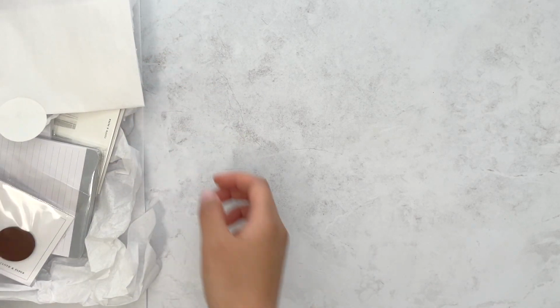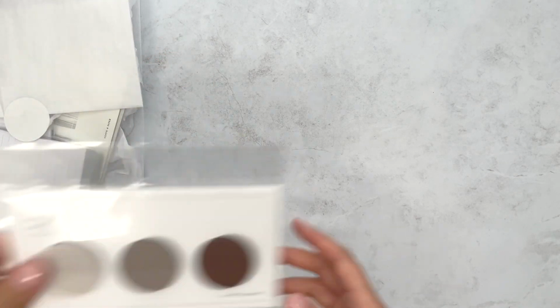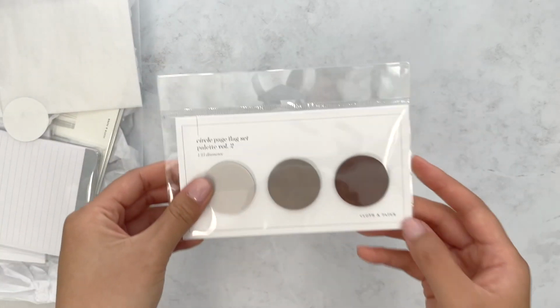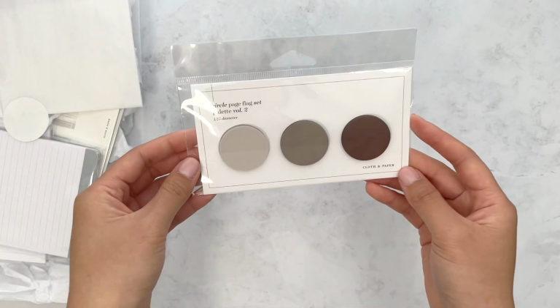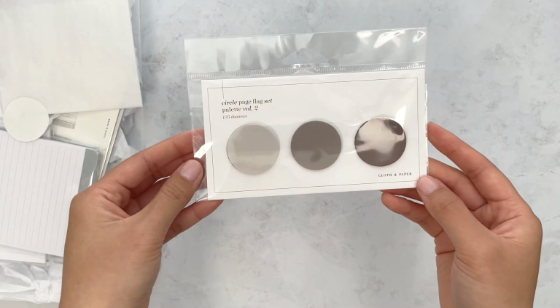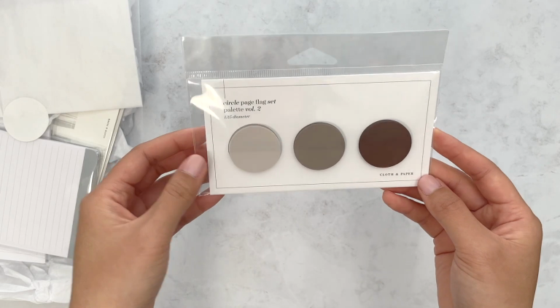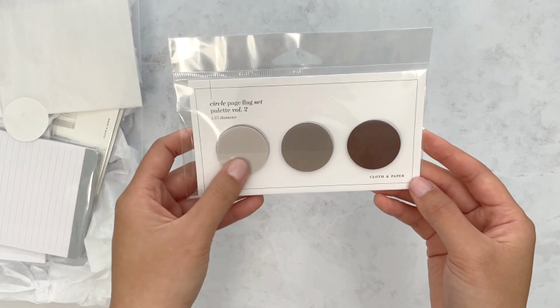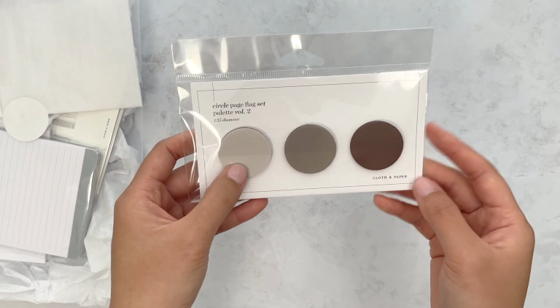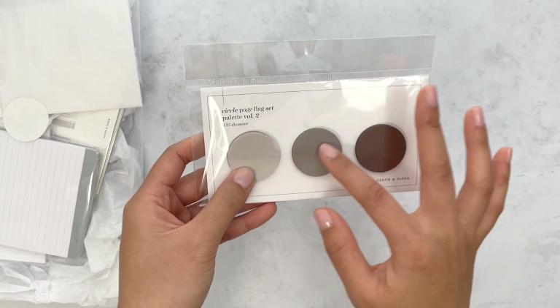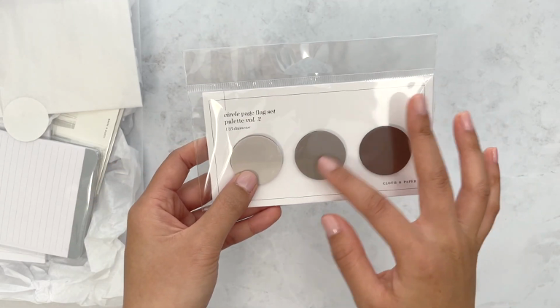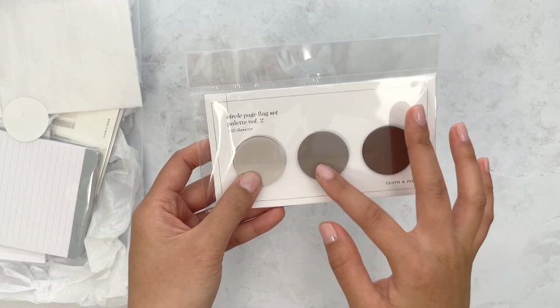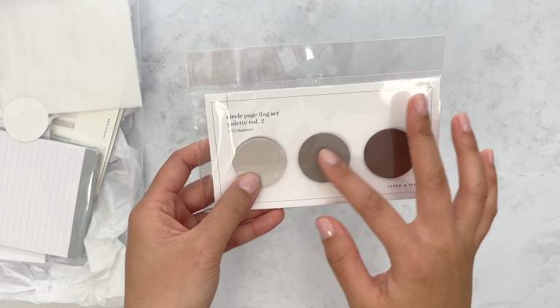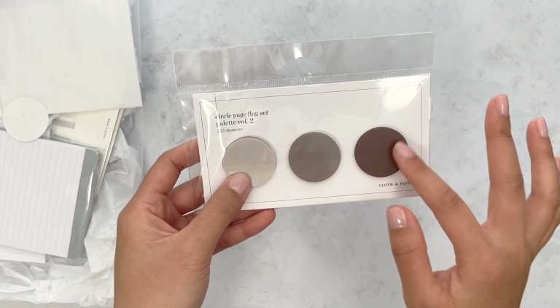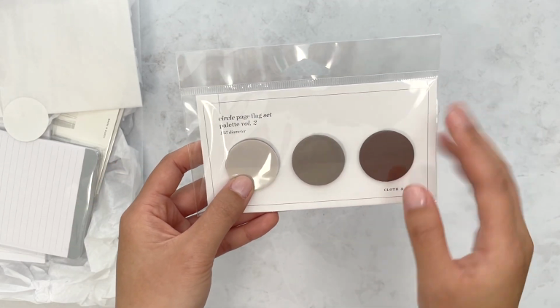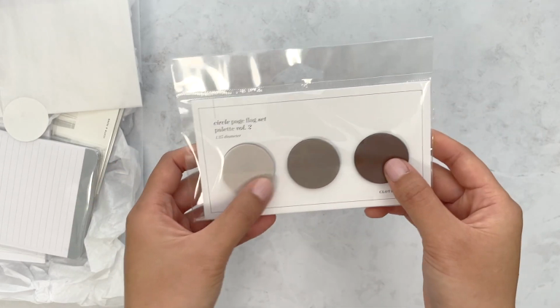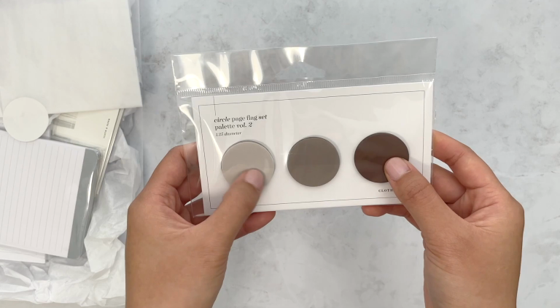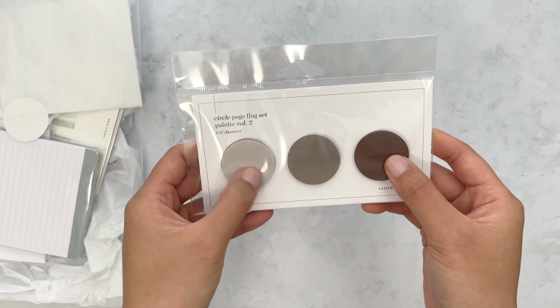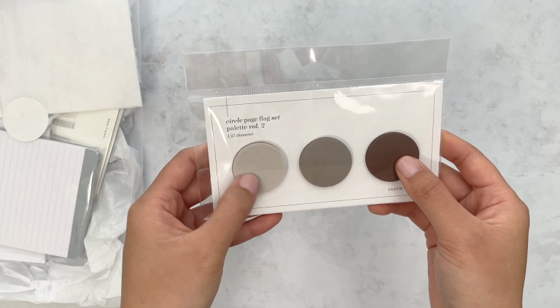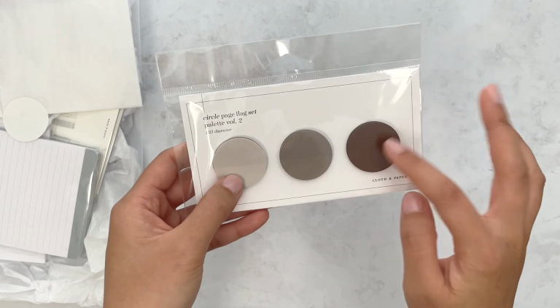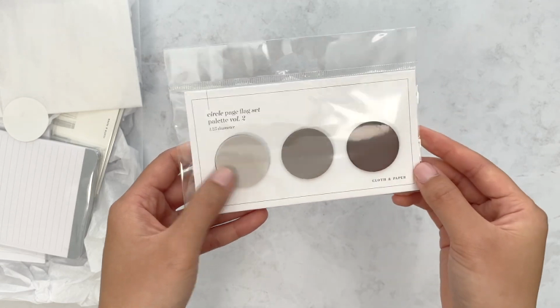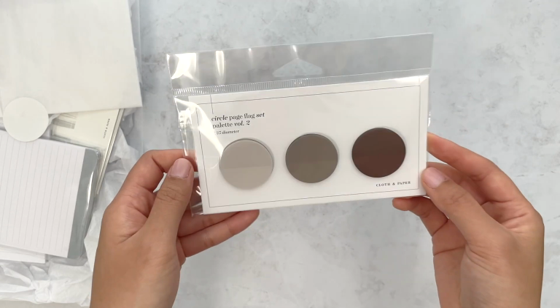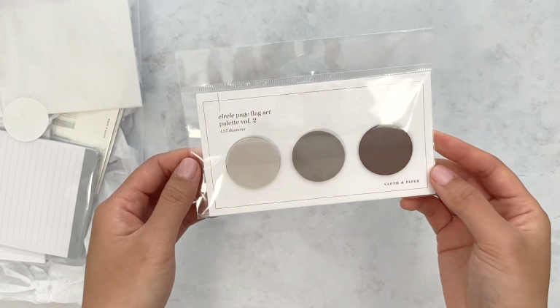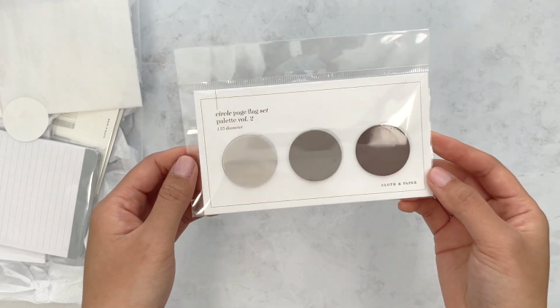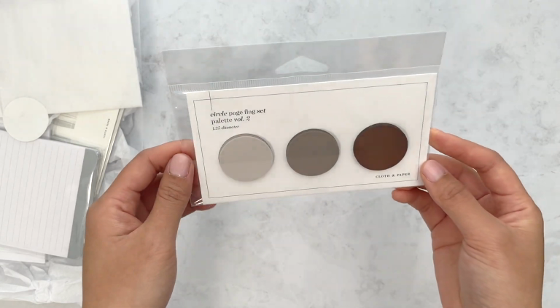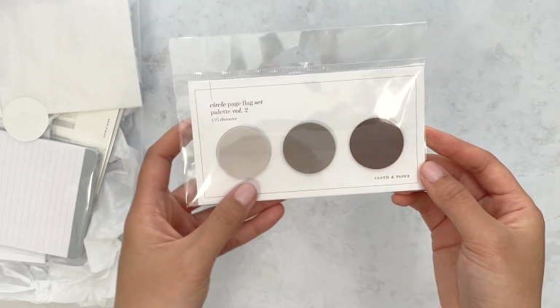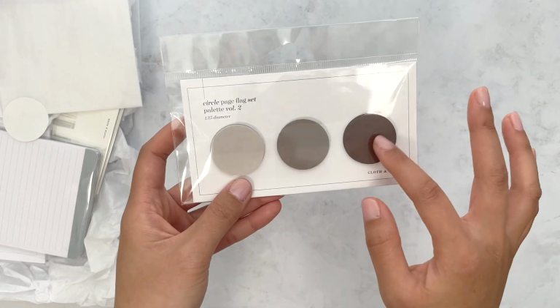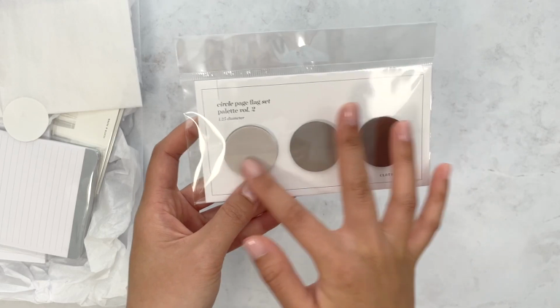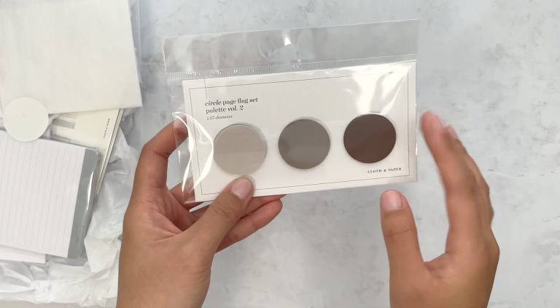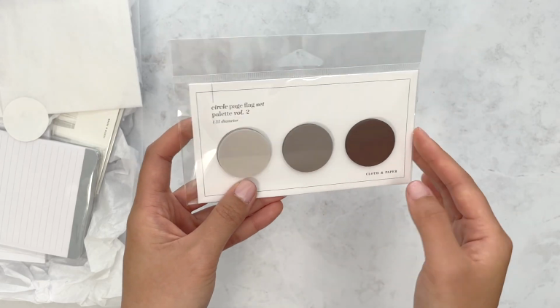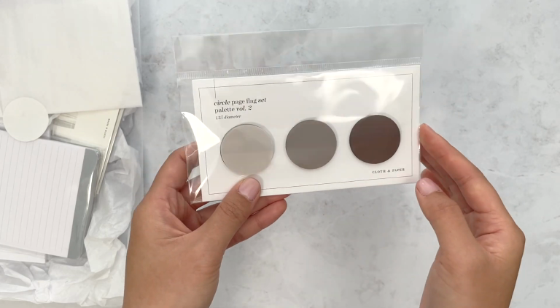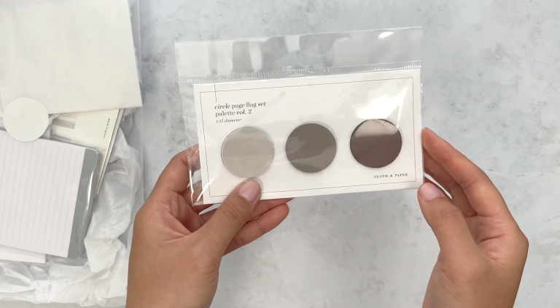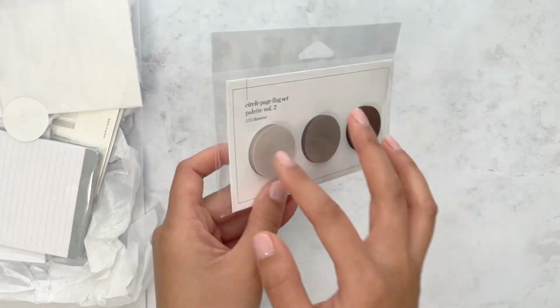We do get these circle page flags. These are that plasticky type of material, so you're going to need like a Sharpie to write on these, but I love the color palette of this — super neutral.